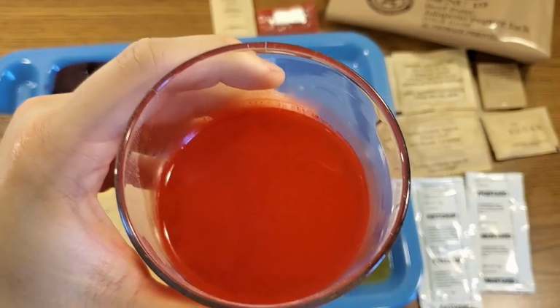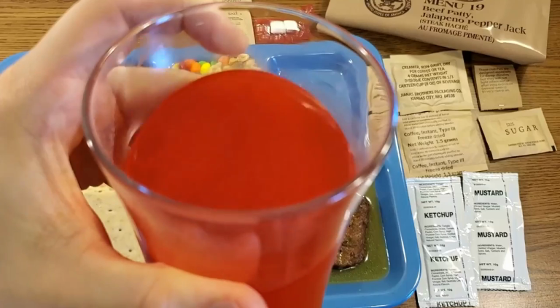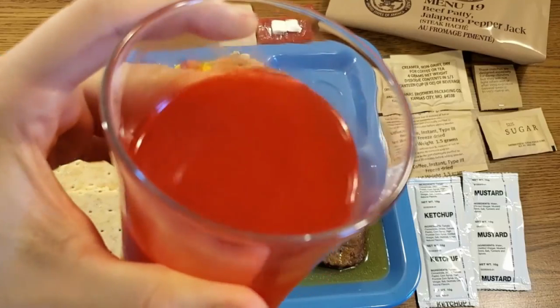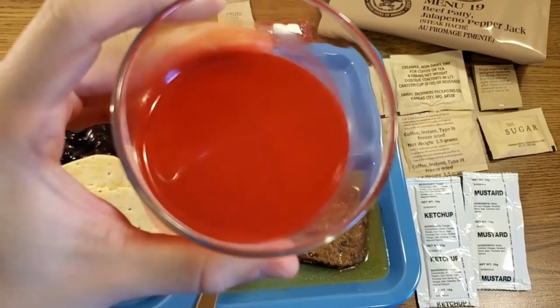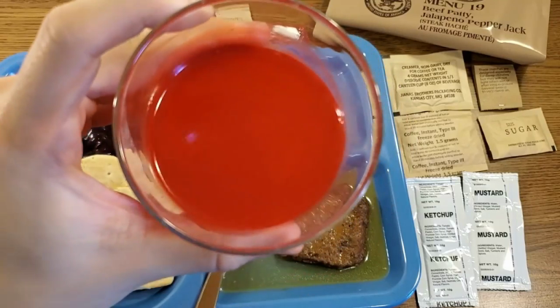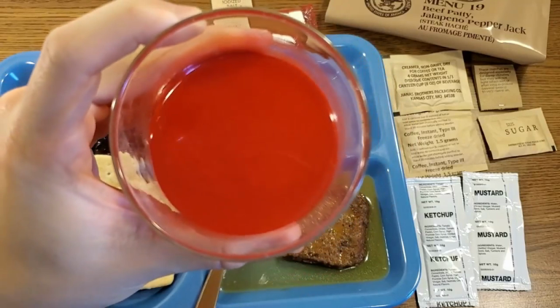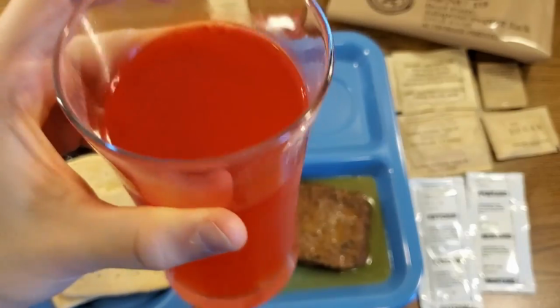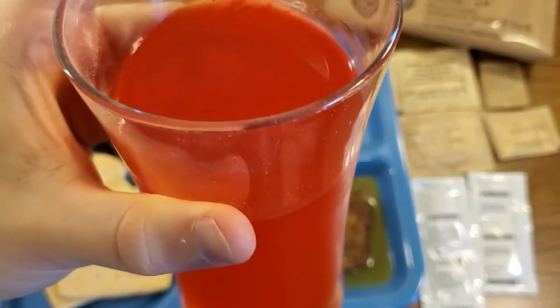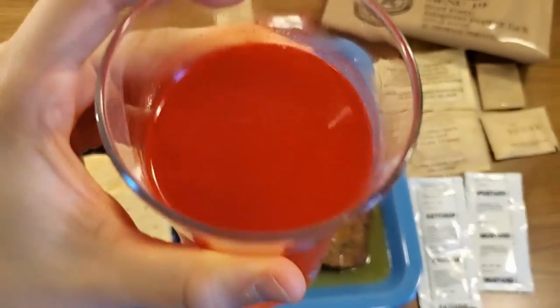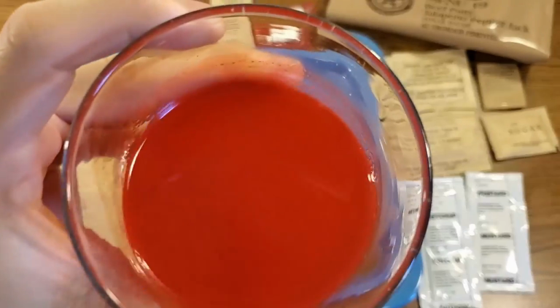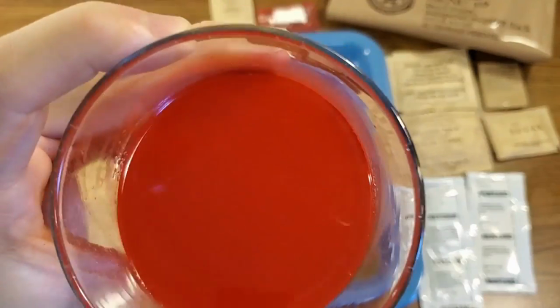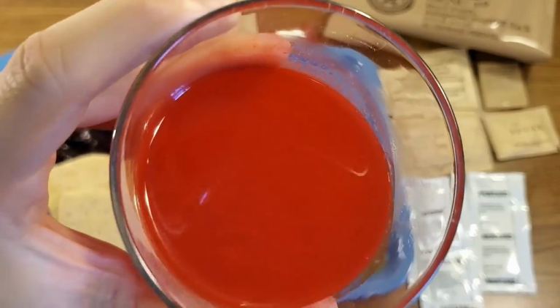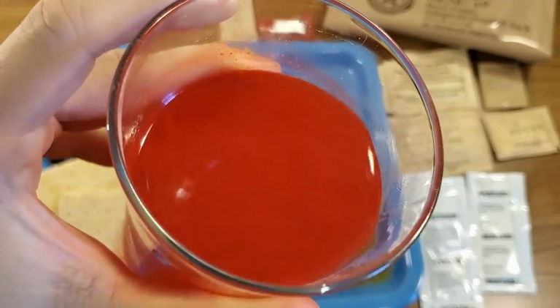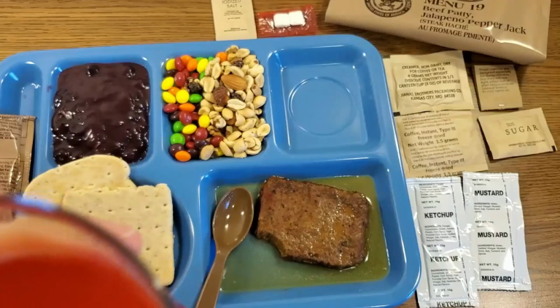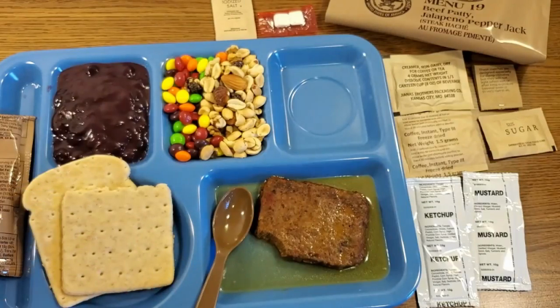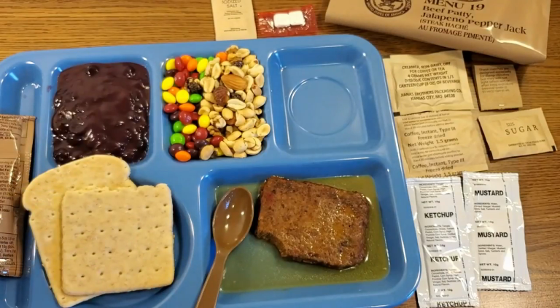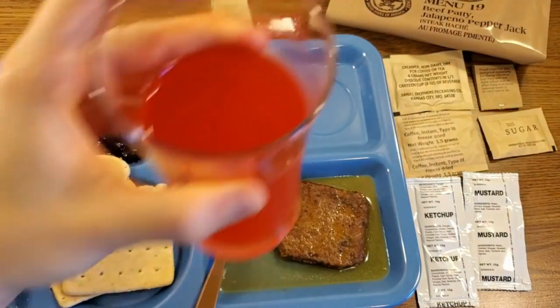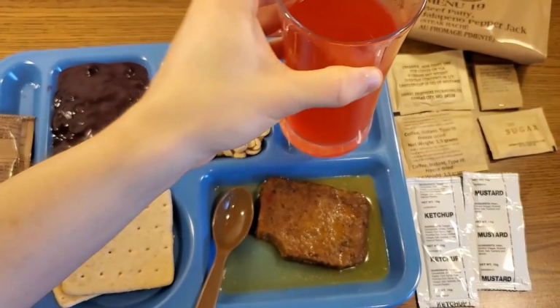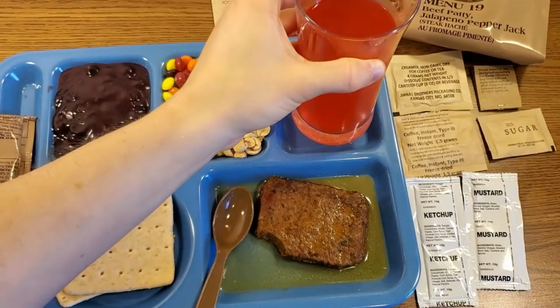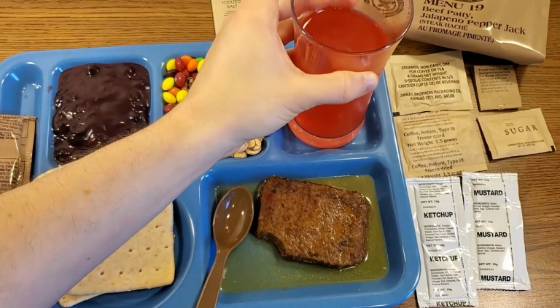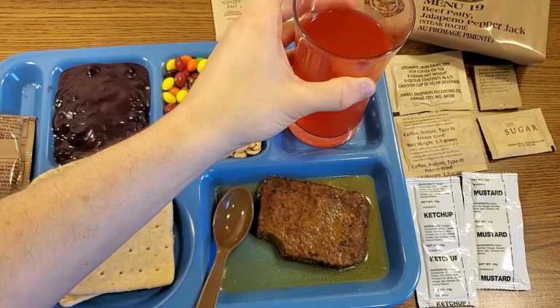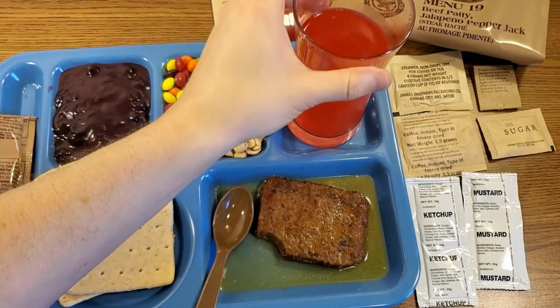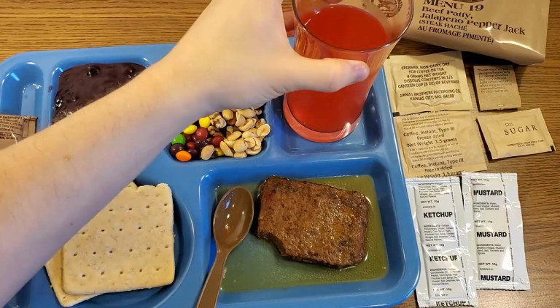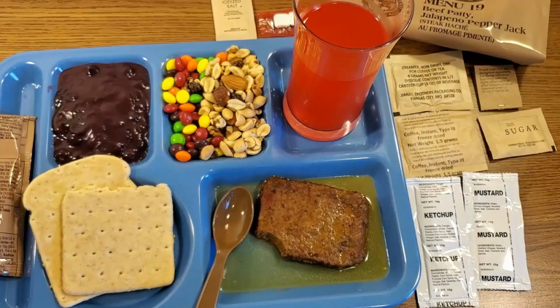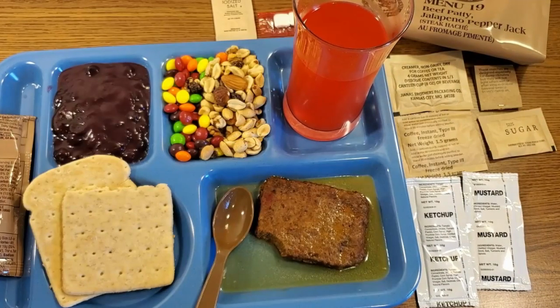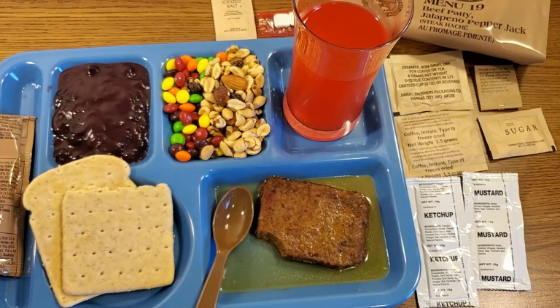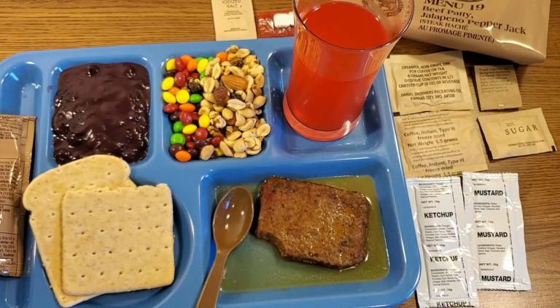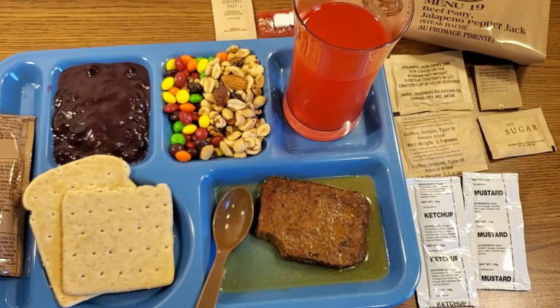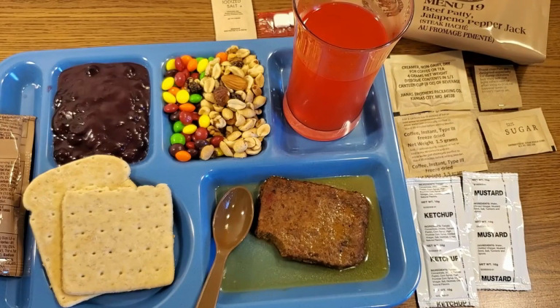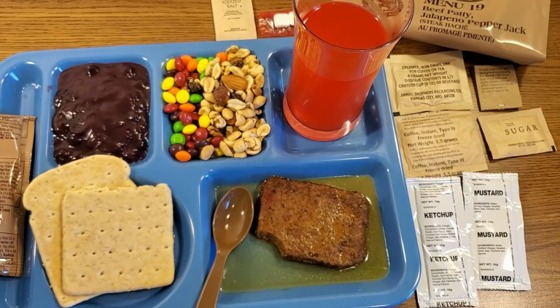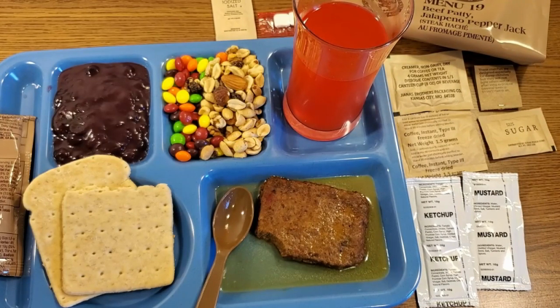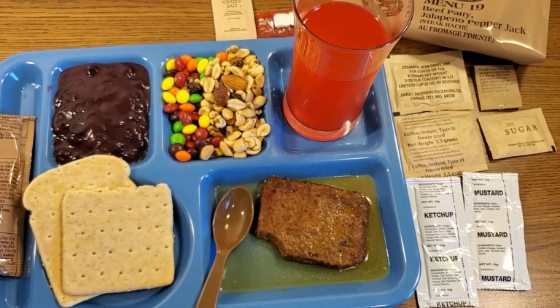Our drink has a bit of a film on the top of it. The tropical punch is about the only drink that films up like this. Tastes just like it always does — super artificial, but not really in a bad way. It's probably not good for you, but it doesn't taste terrible.